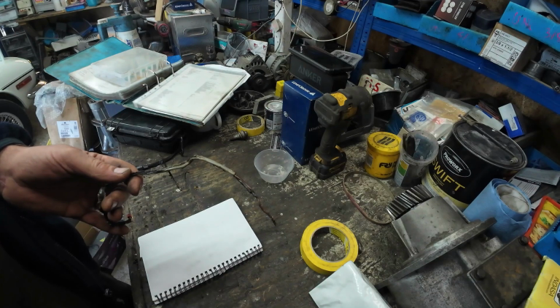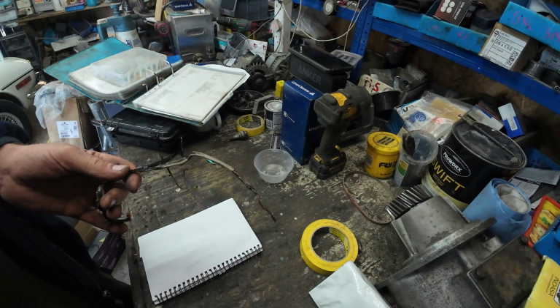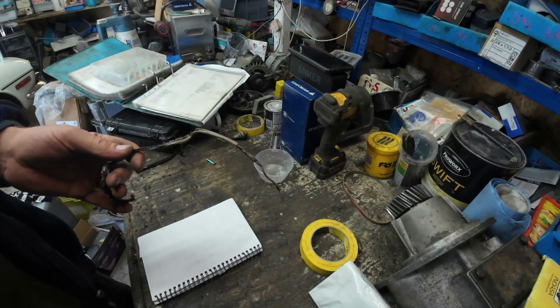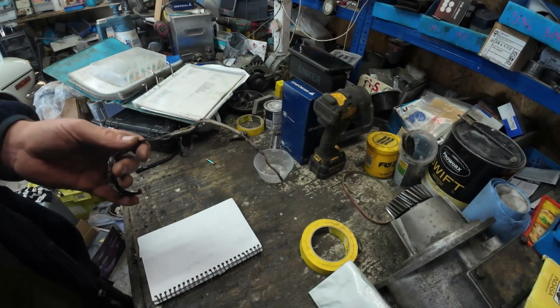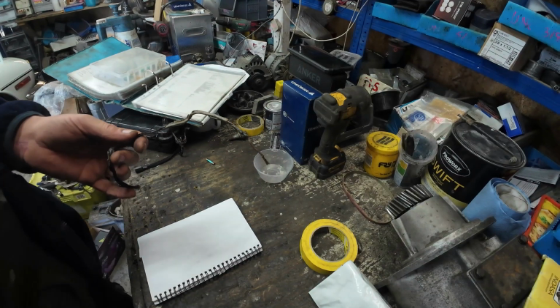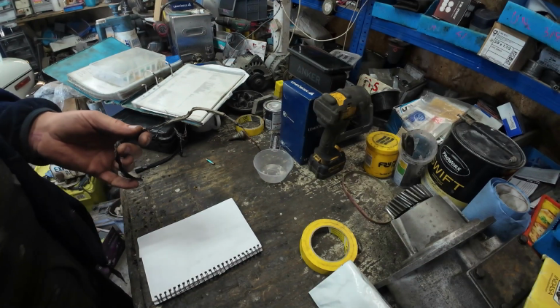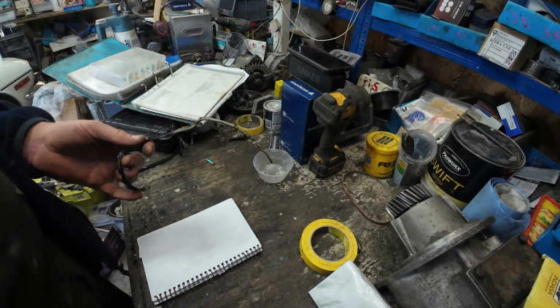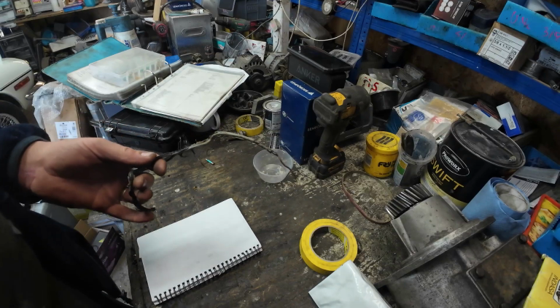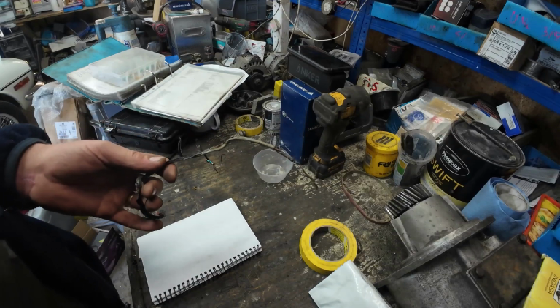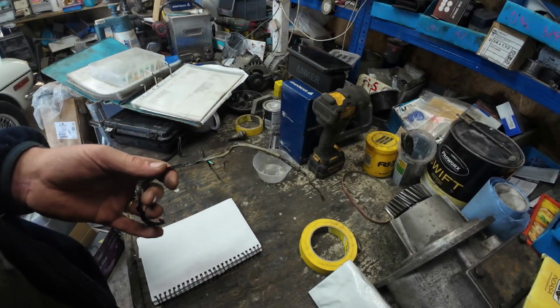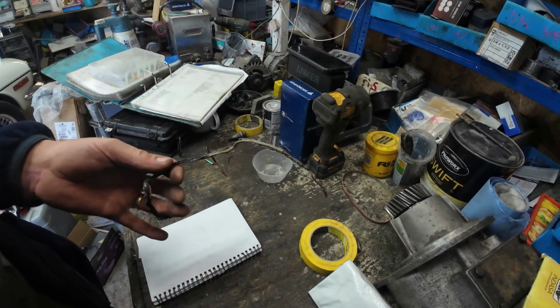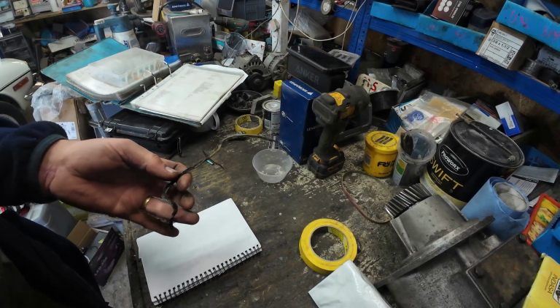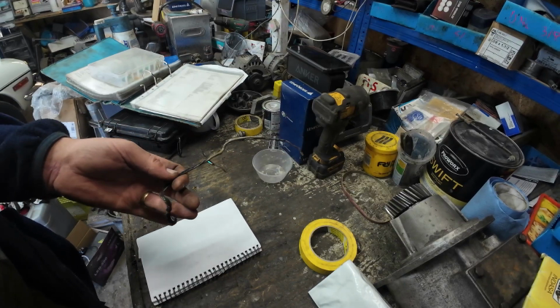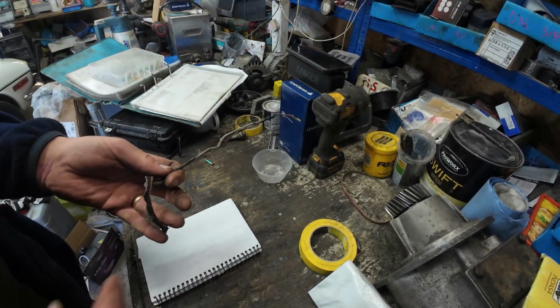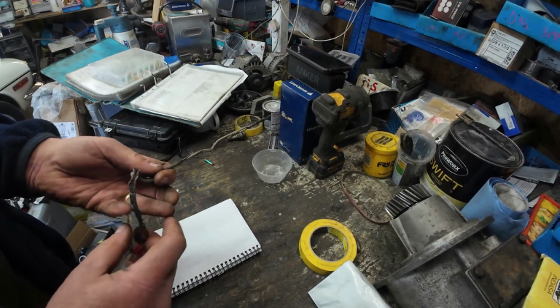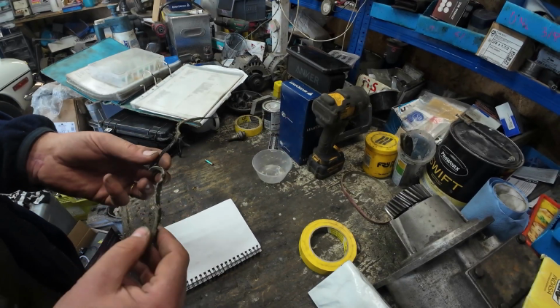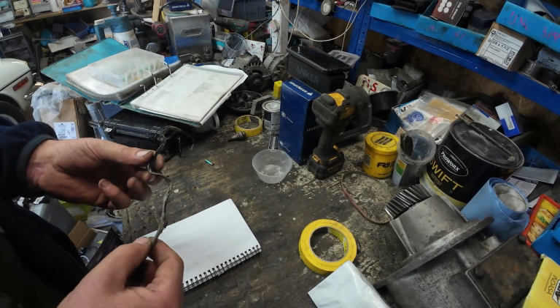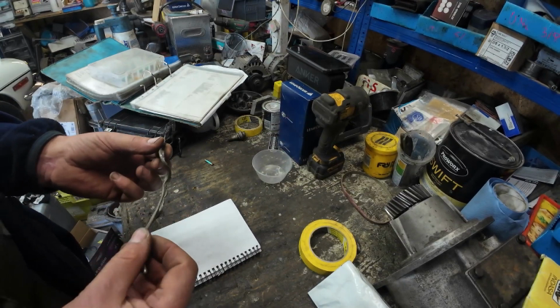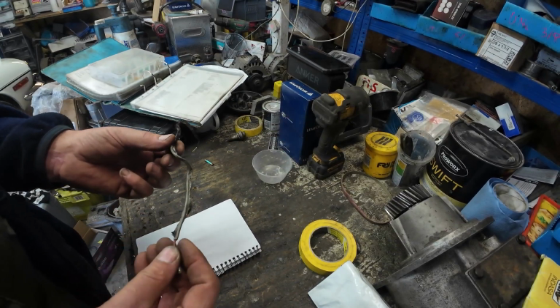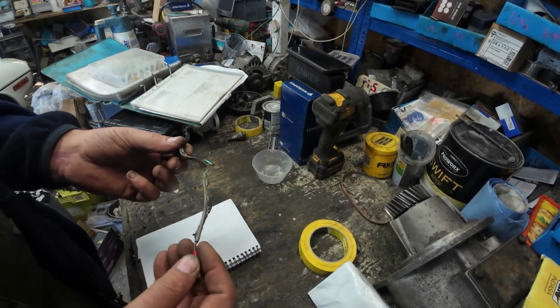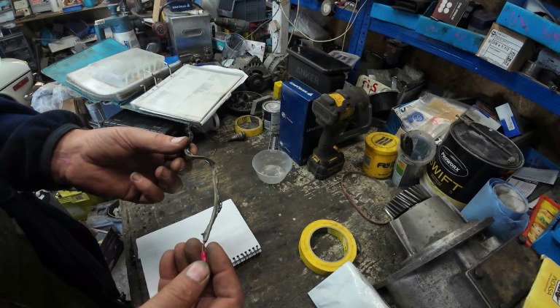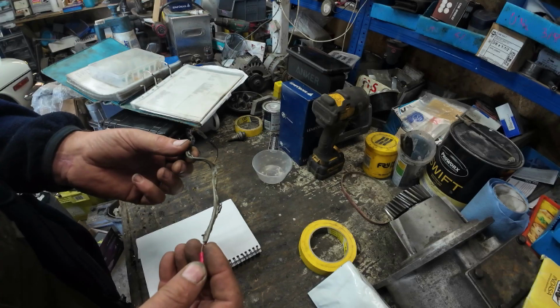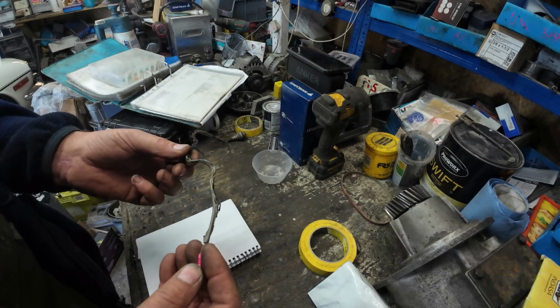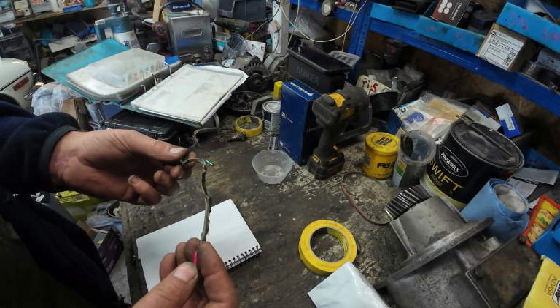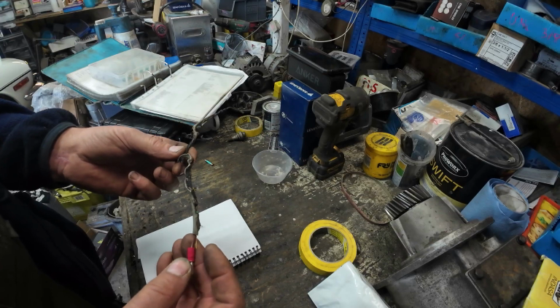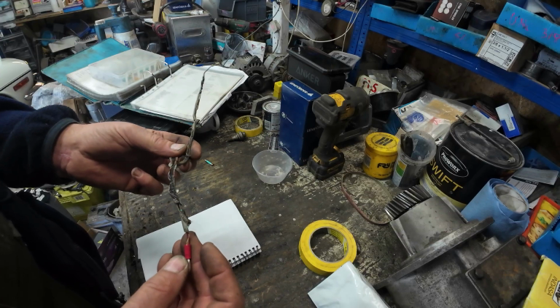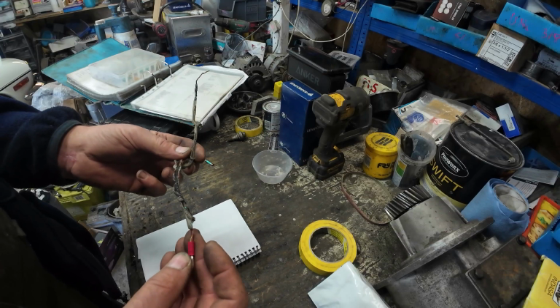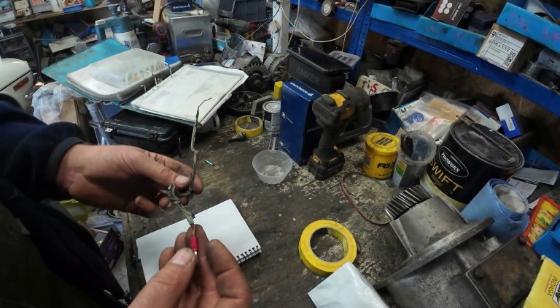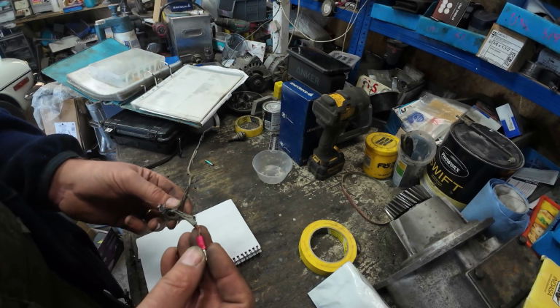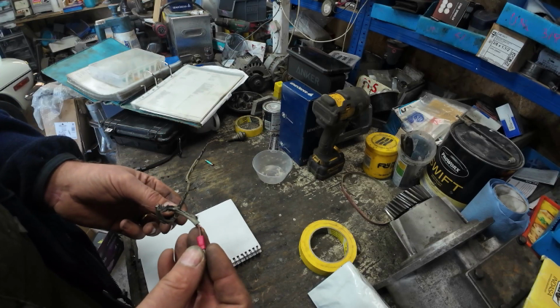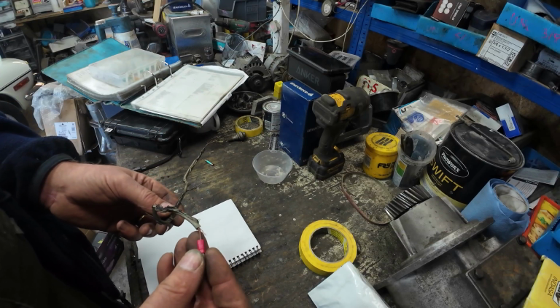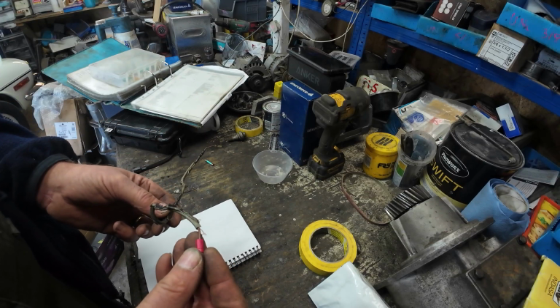I've relocated to the bench because this is actually a f***ing horror story. I'm sorry to swear there folks, but this is a f***ing horror story. Sworn twice now, that's two F's for me to edit out.